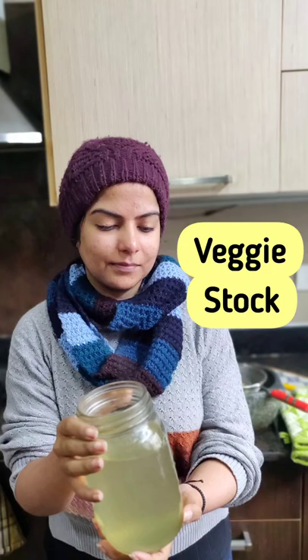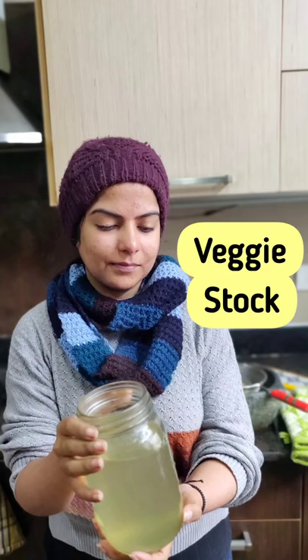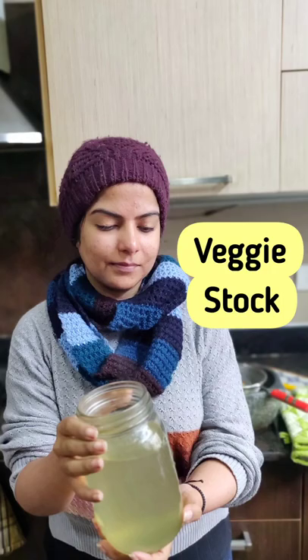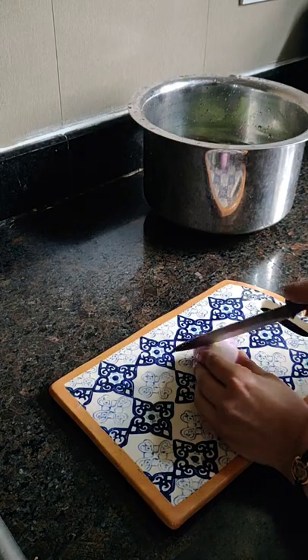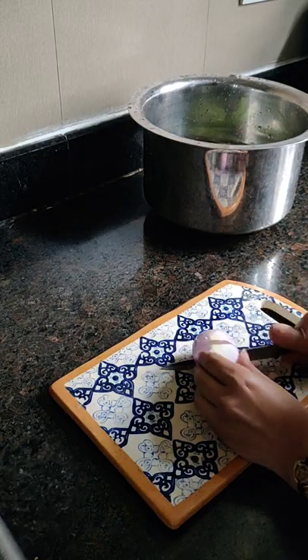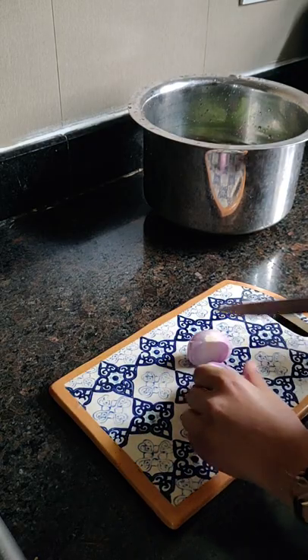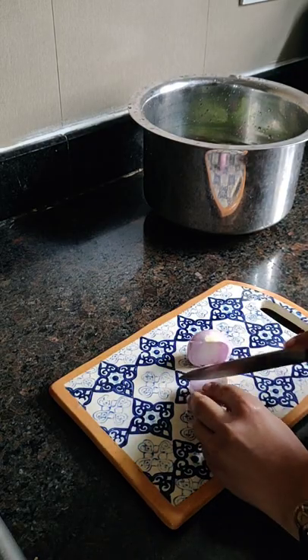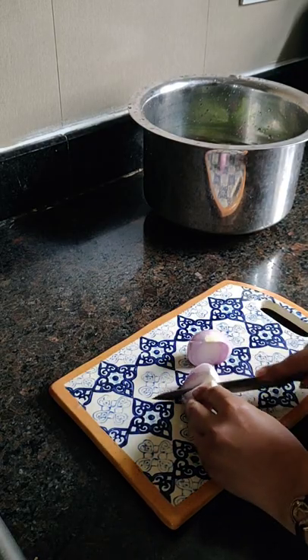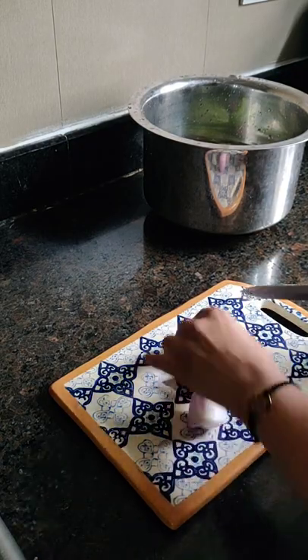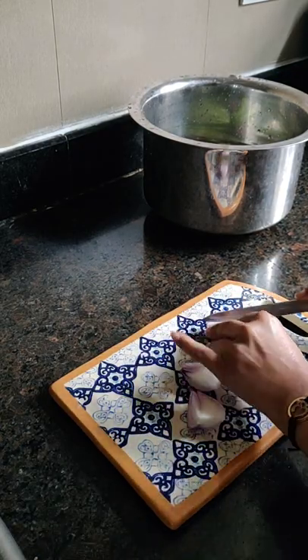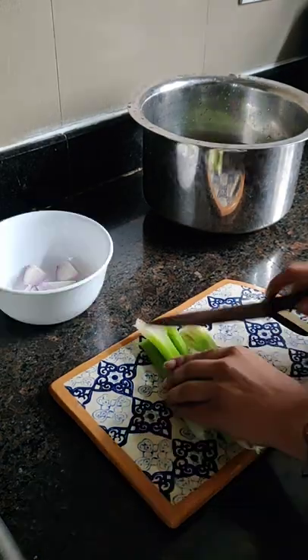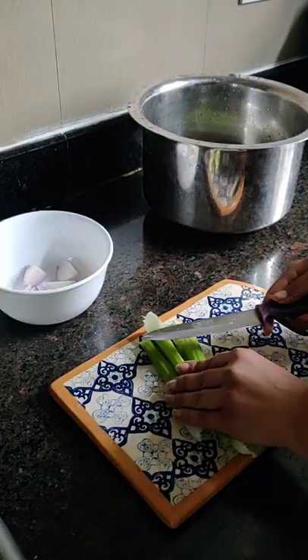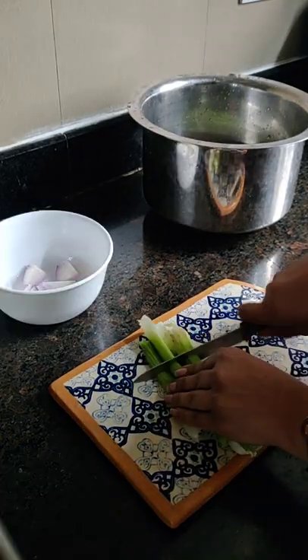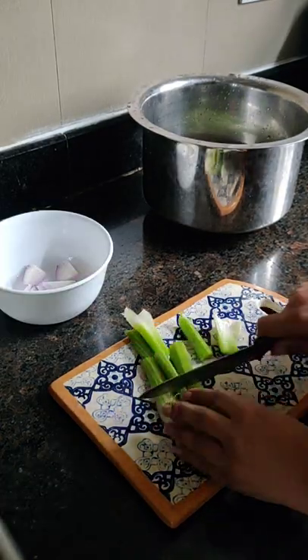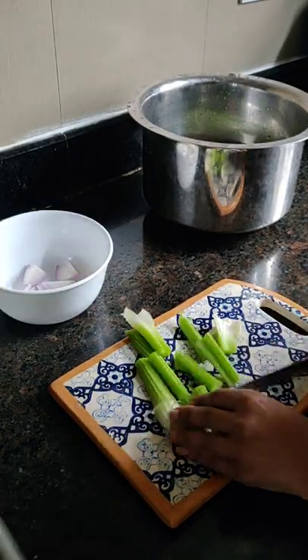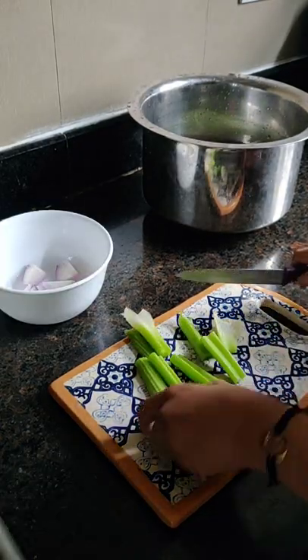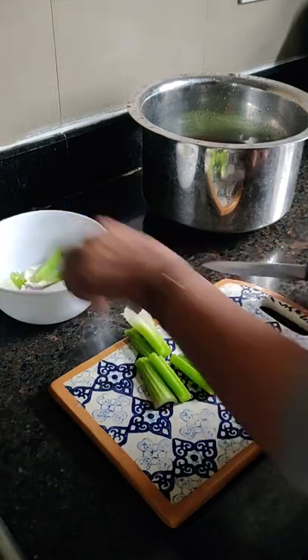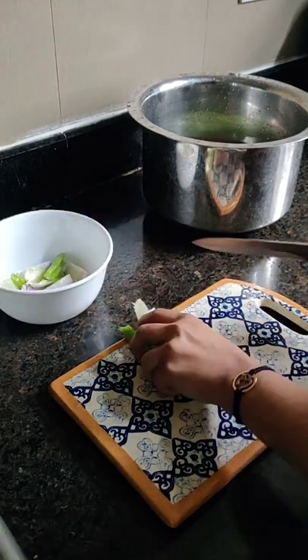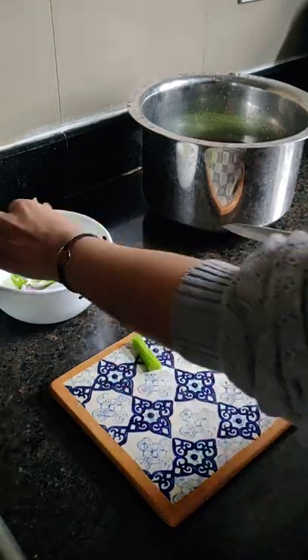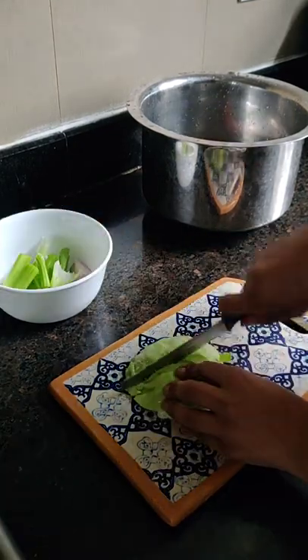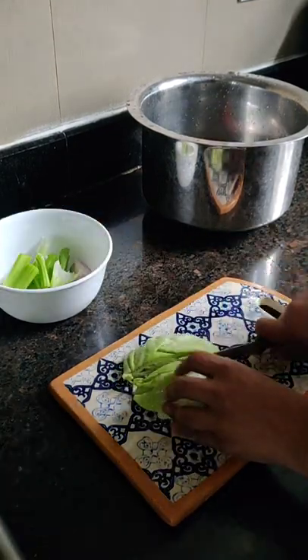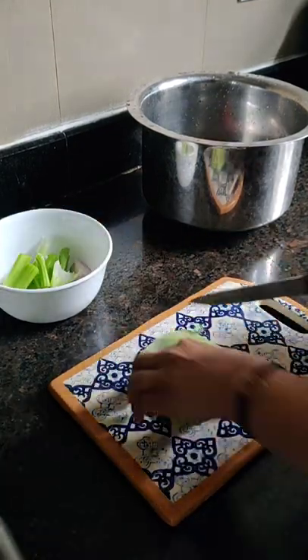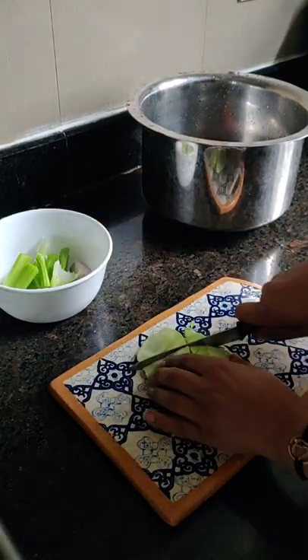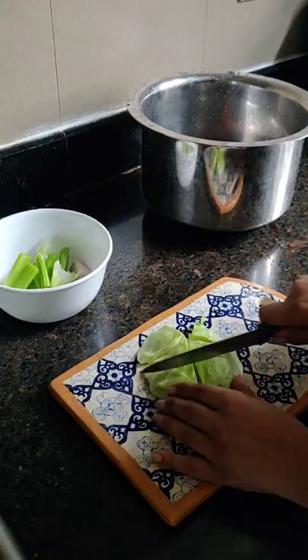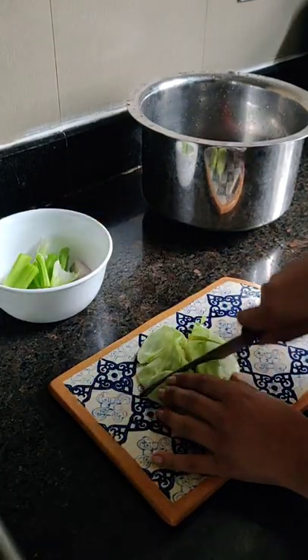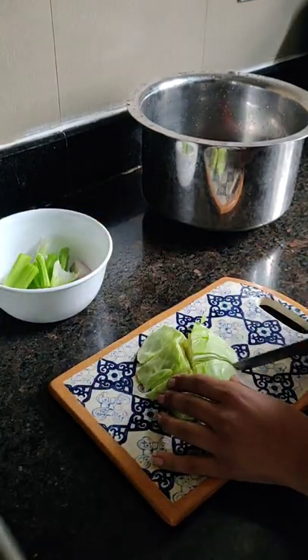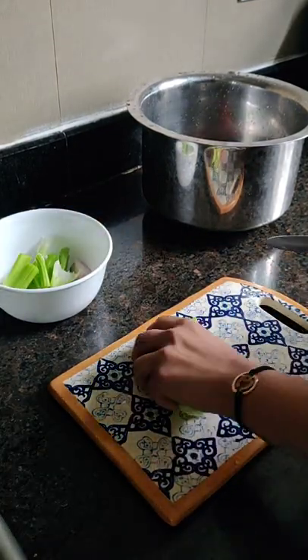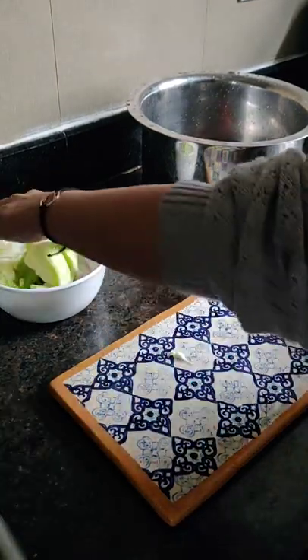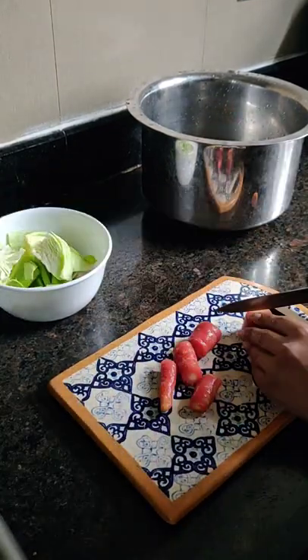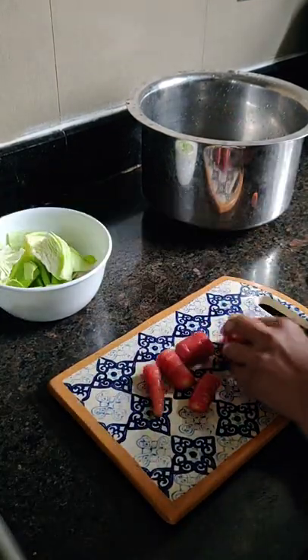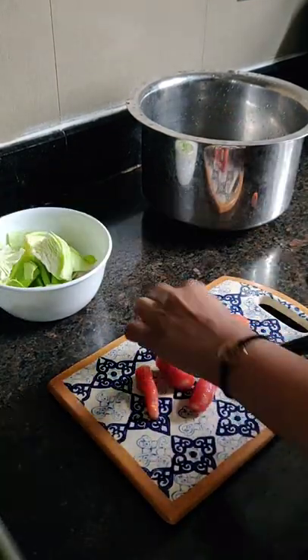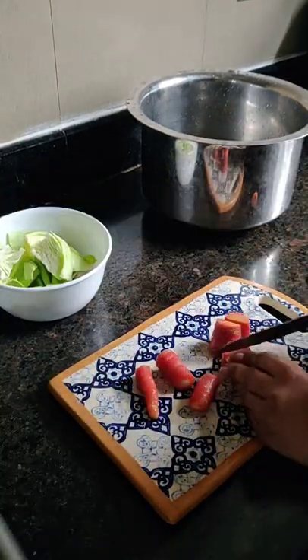Vegetable stock. Roughly chop the vegetables: 1 onion, 4 celery stalks, some cabbage or cauliflower, and 1 carrot.